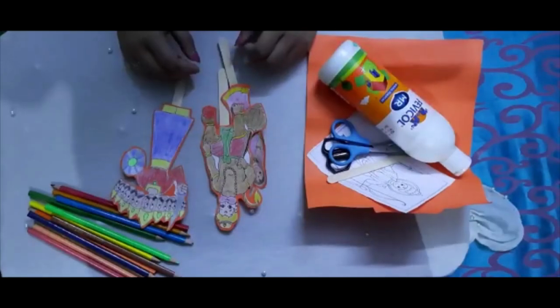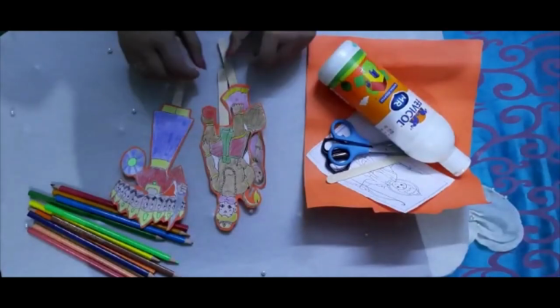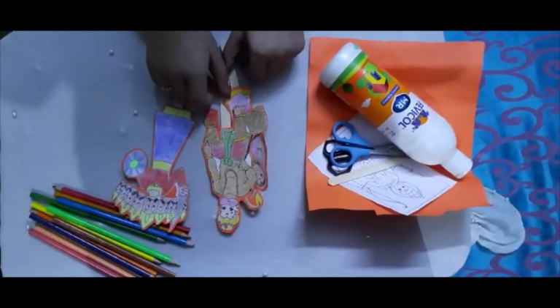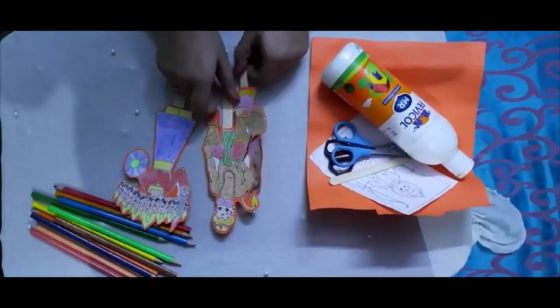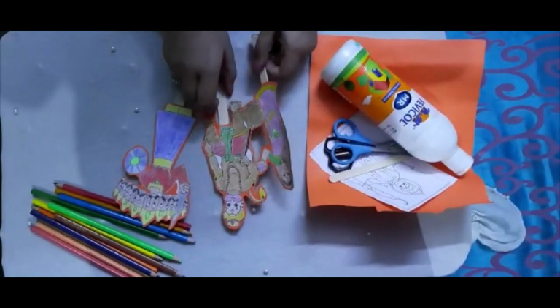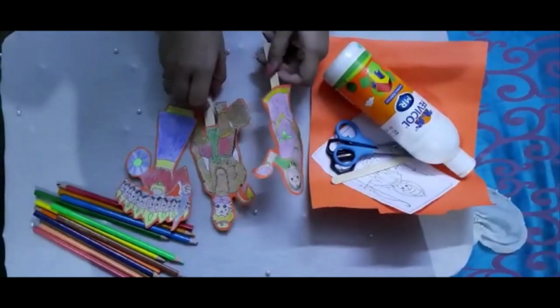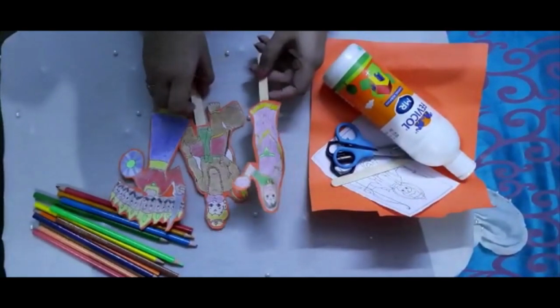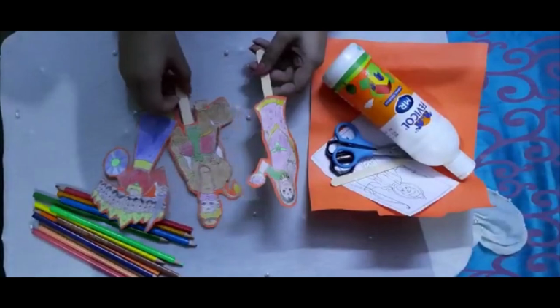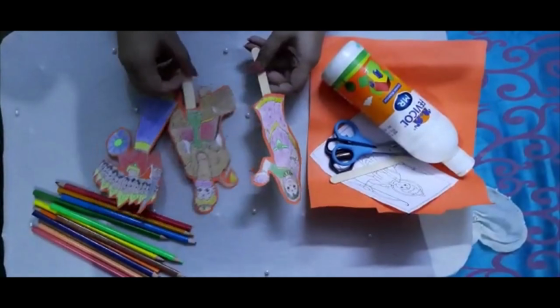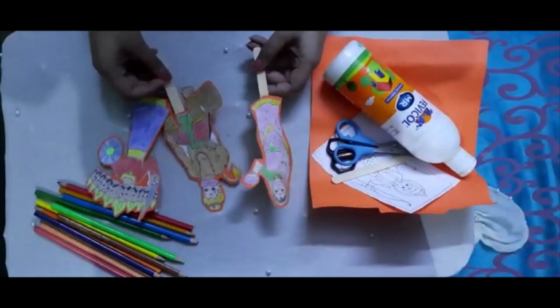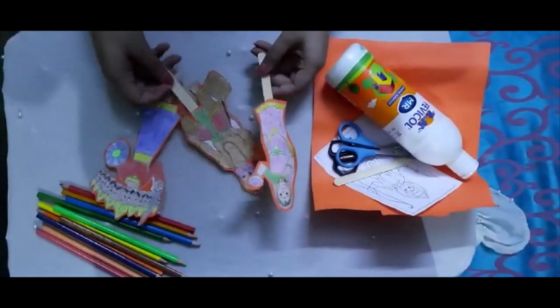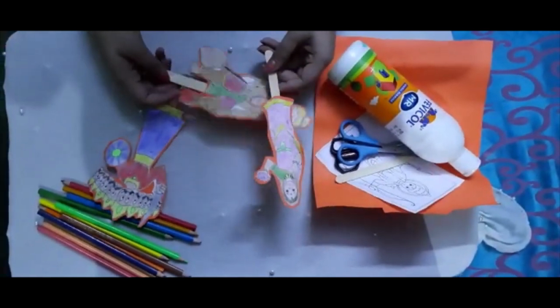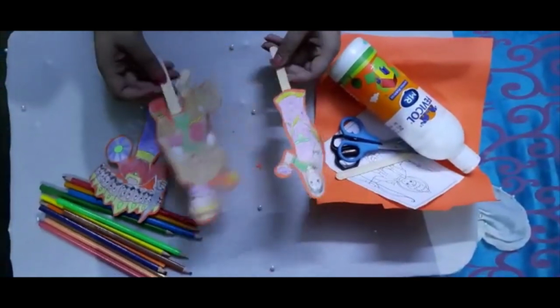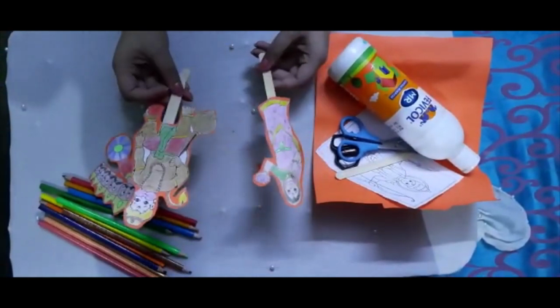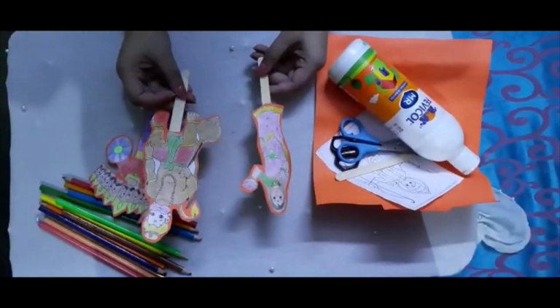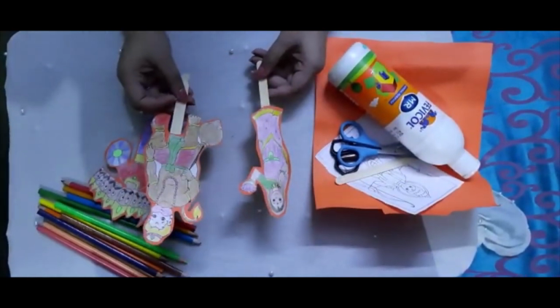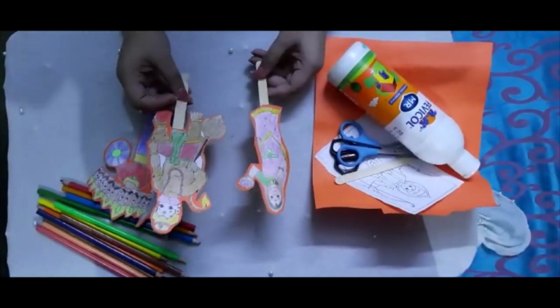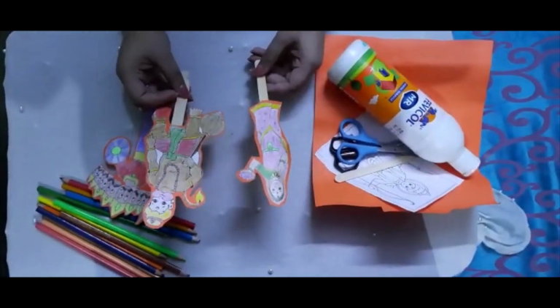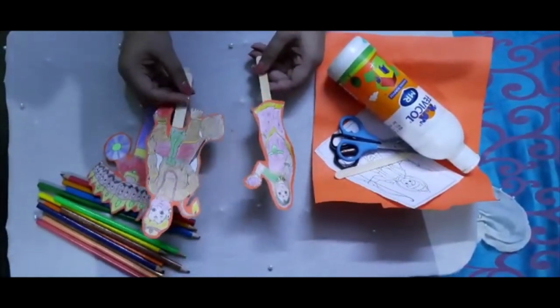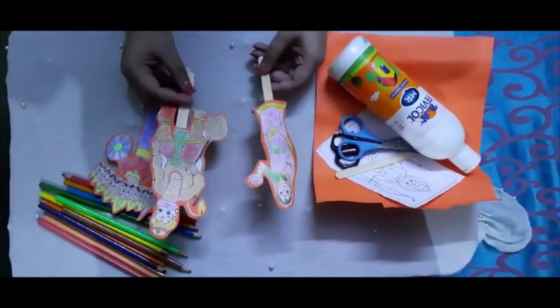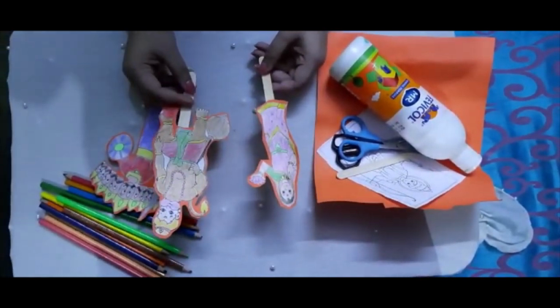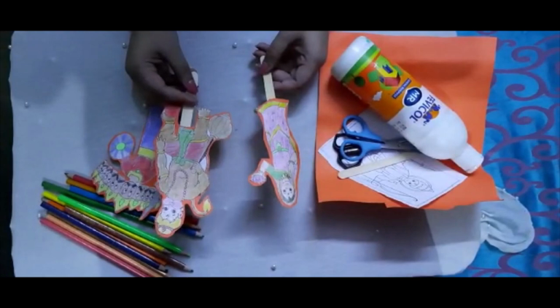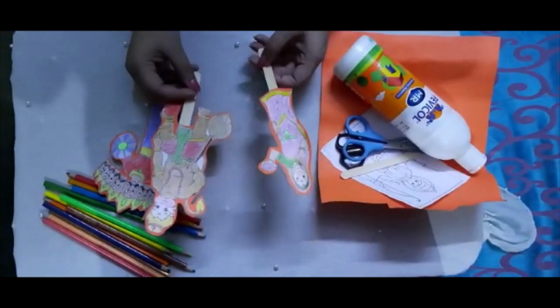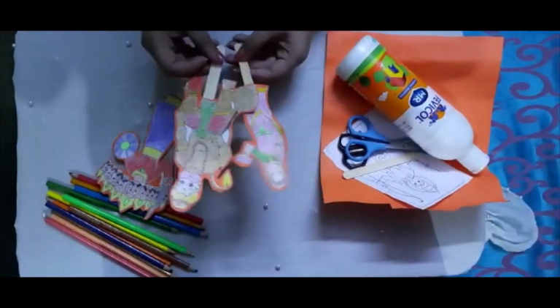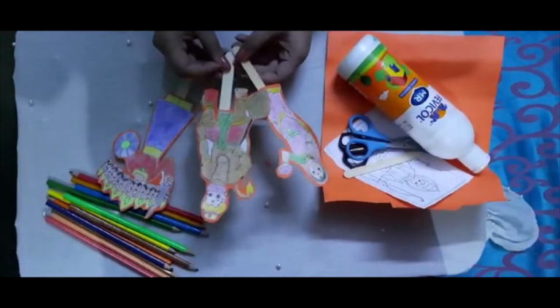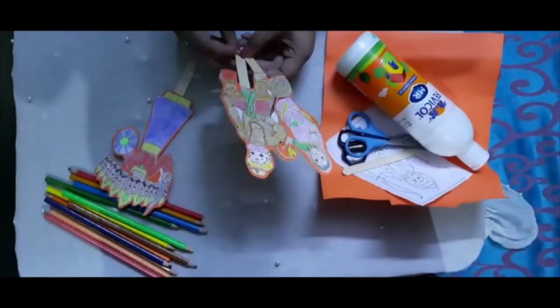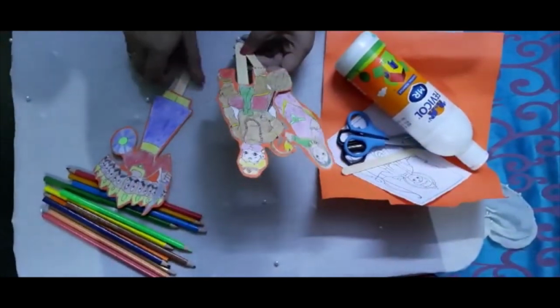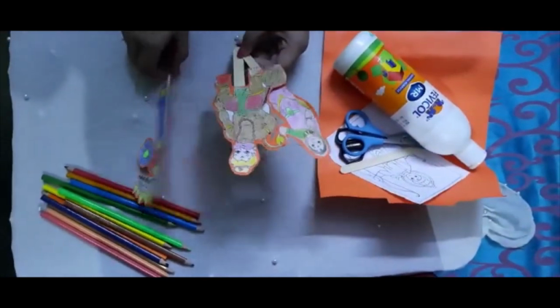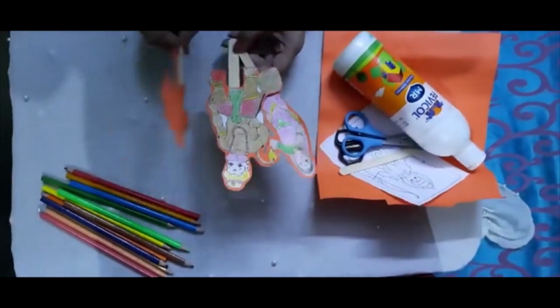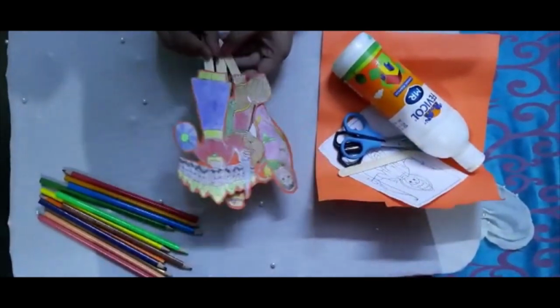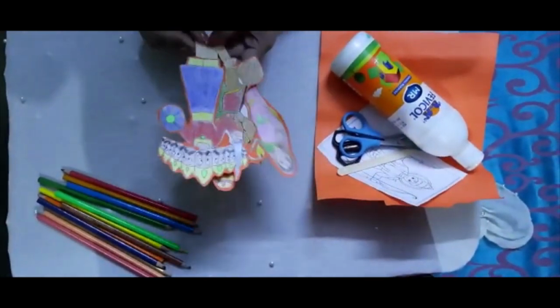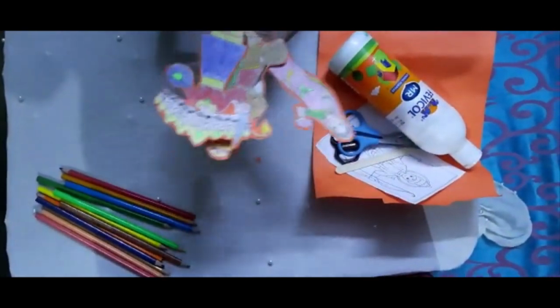Hello kids! Today we will make stick puppets for narrating Ramayana. So let's start!